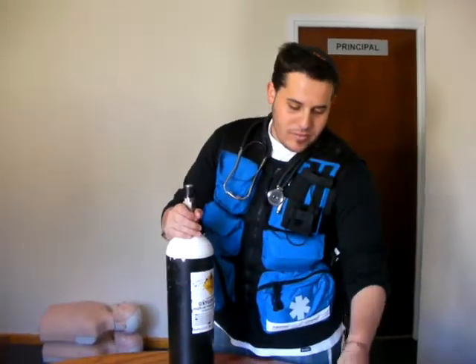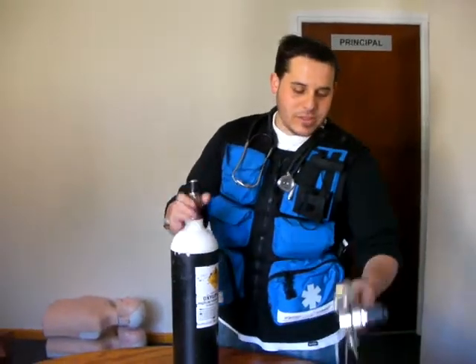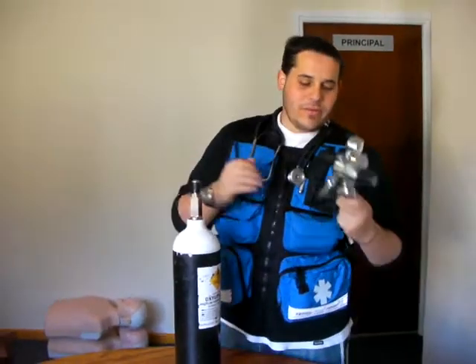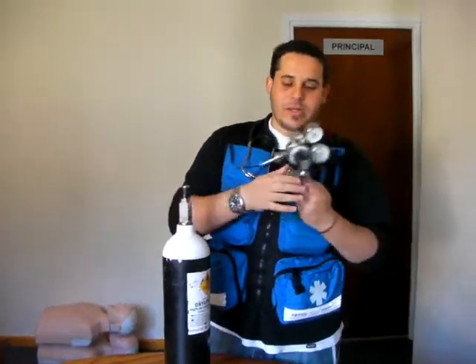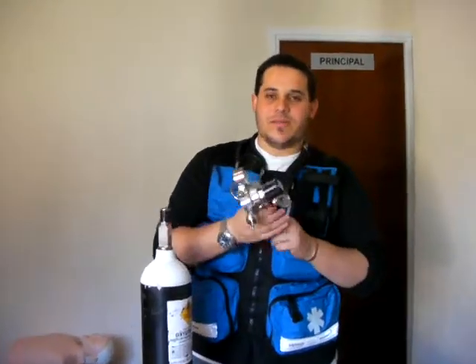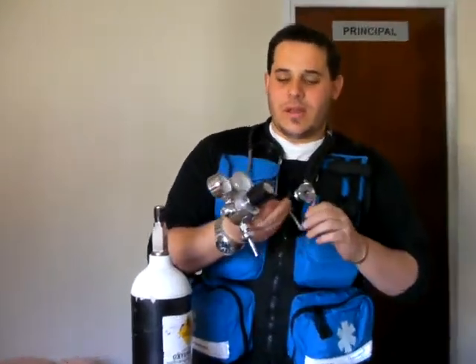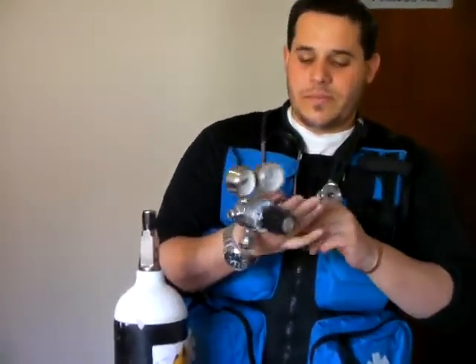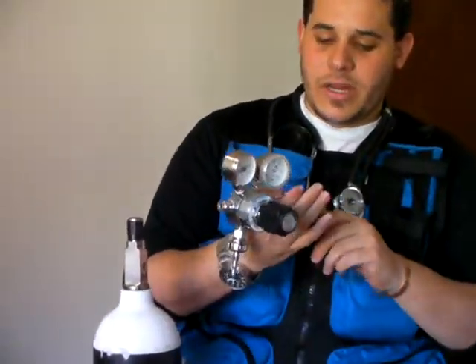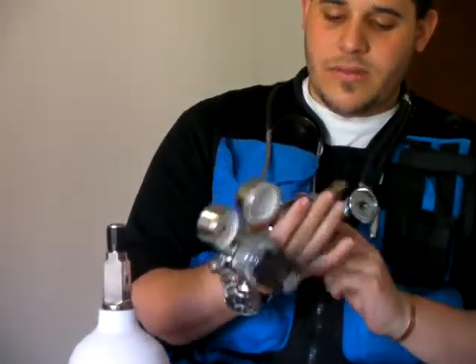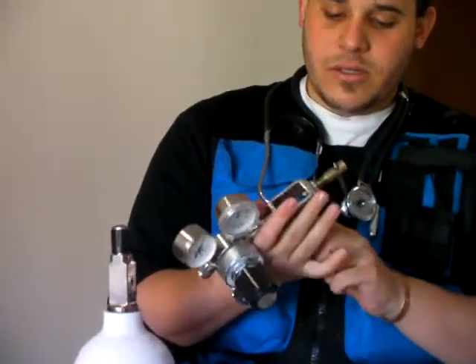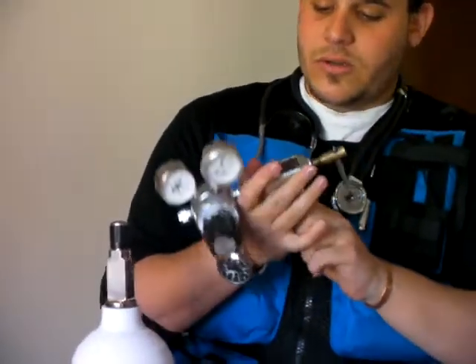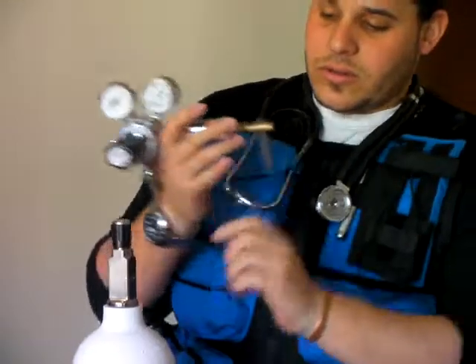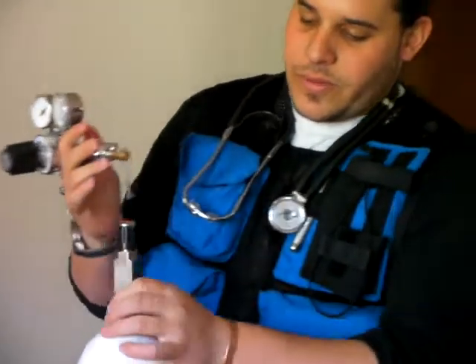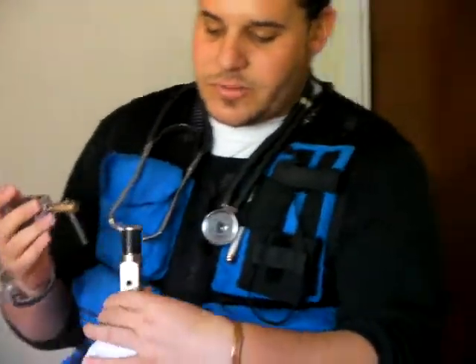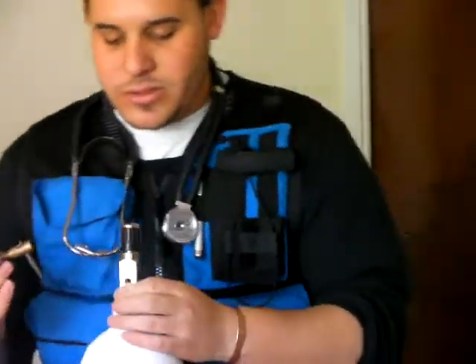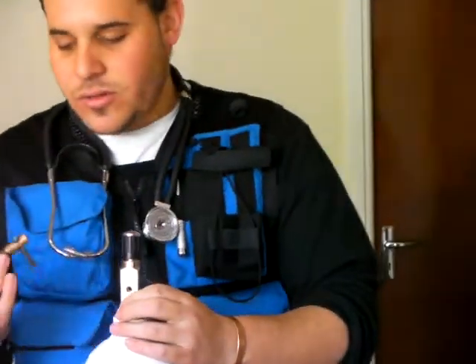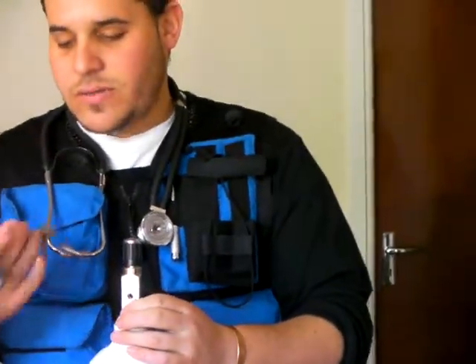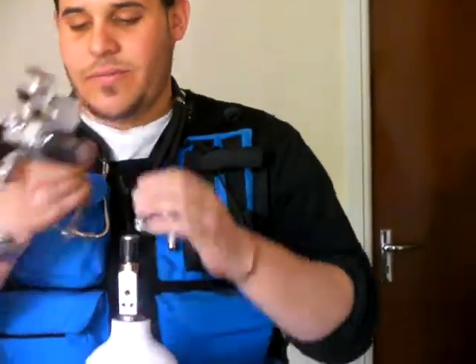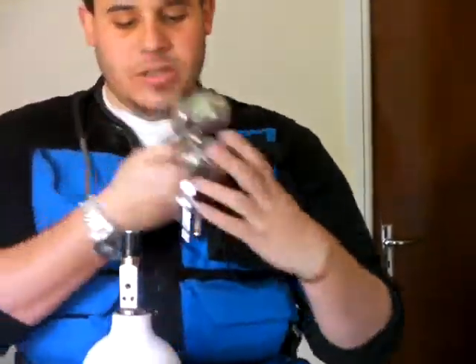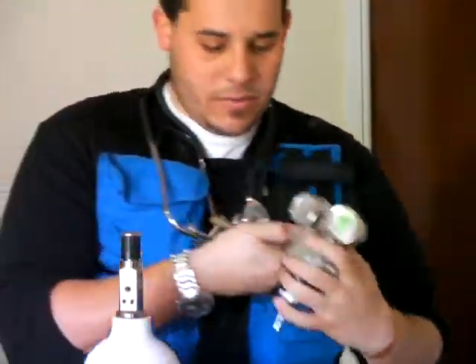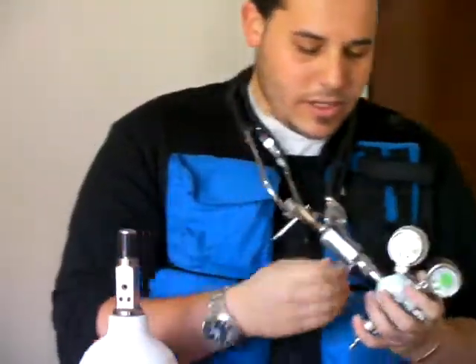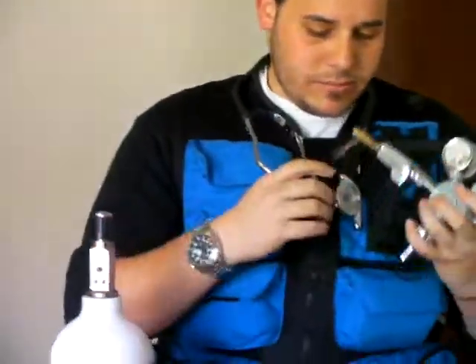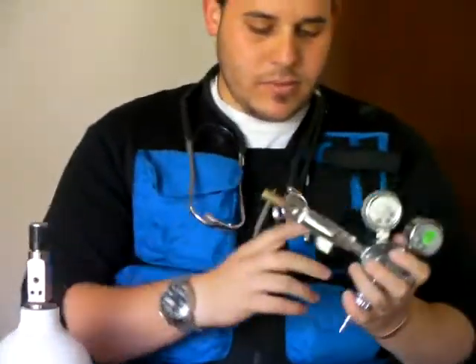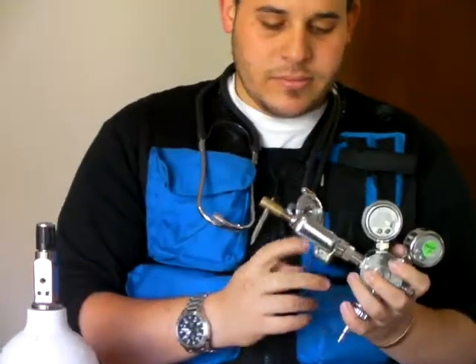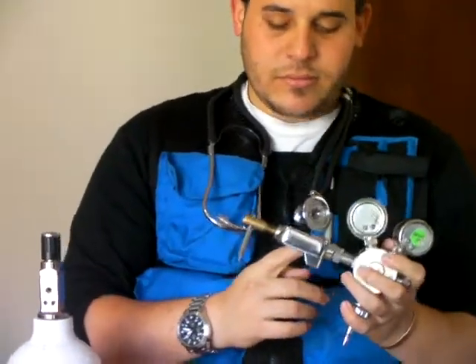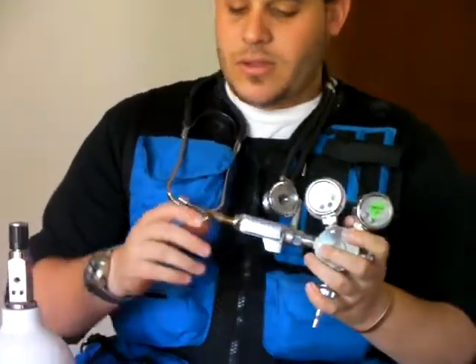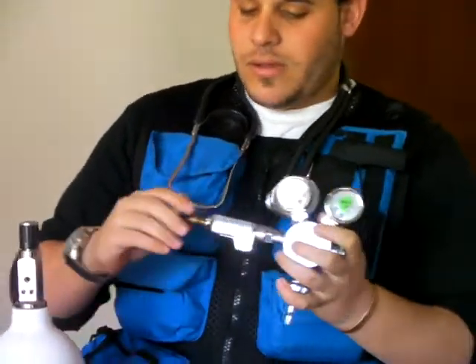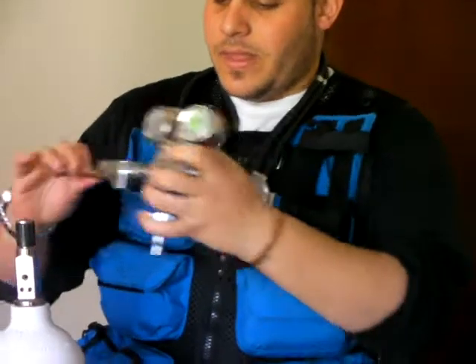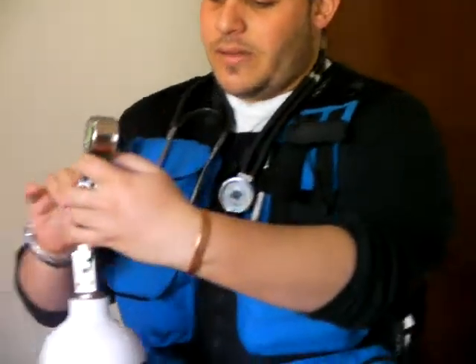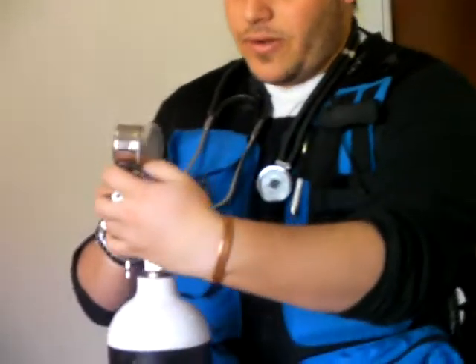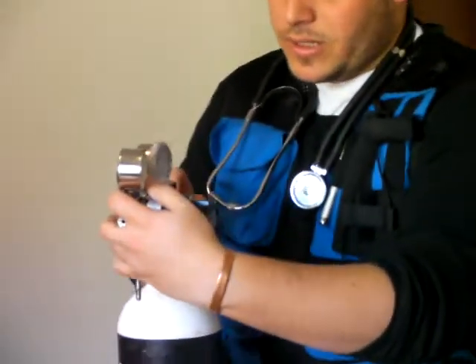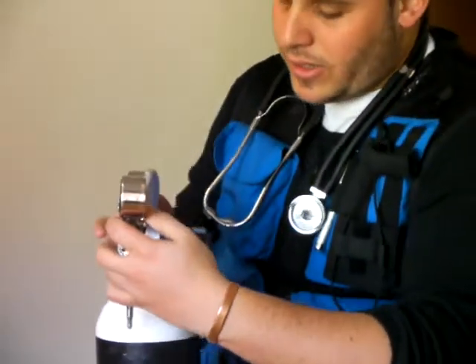Make sure you have the right regulator. You've got two holes corresponding to the two holes over here. Check for the bolax signal, and then apply the regulator correctly.